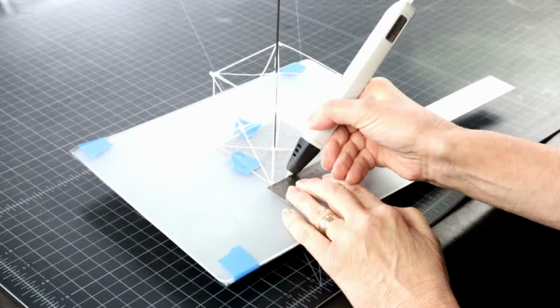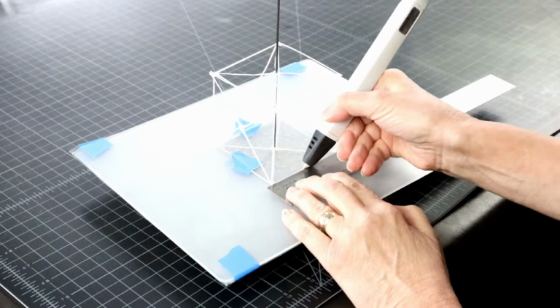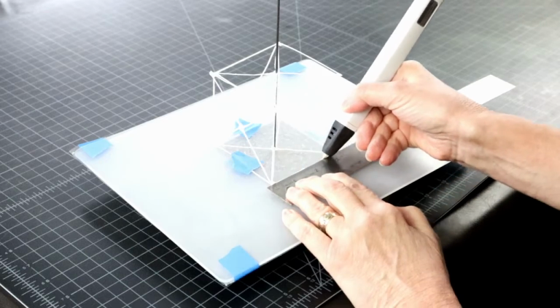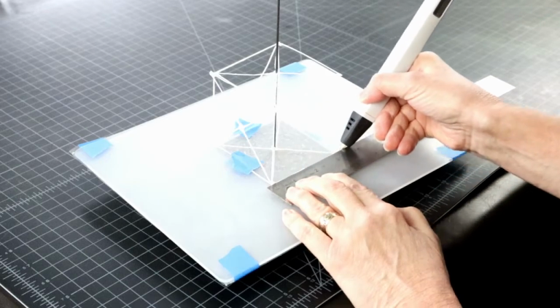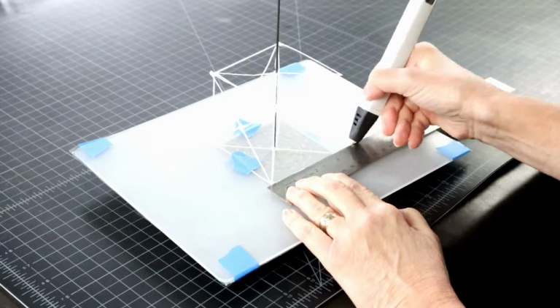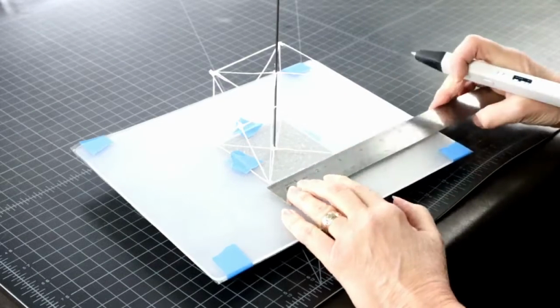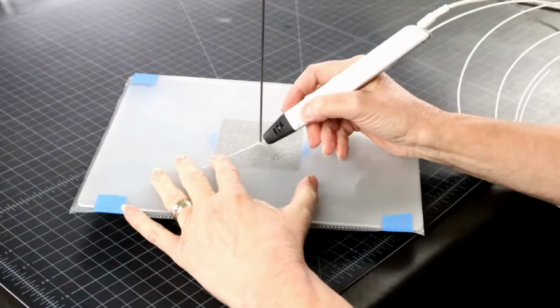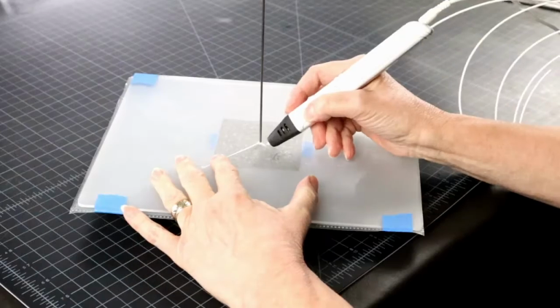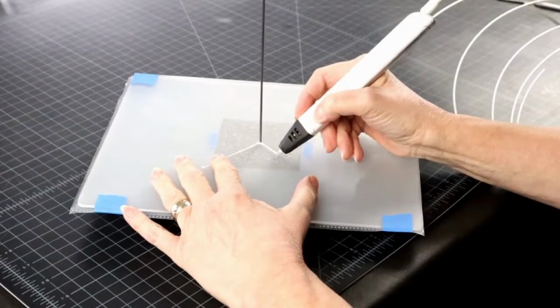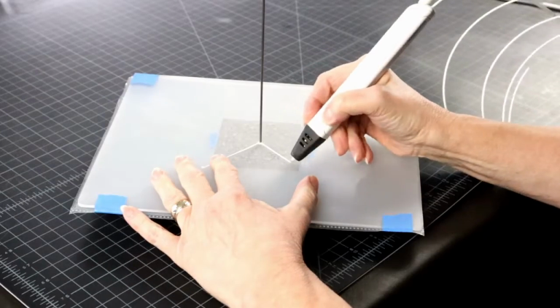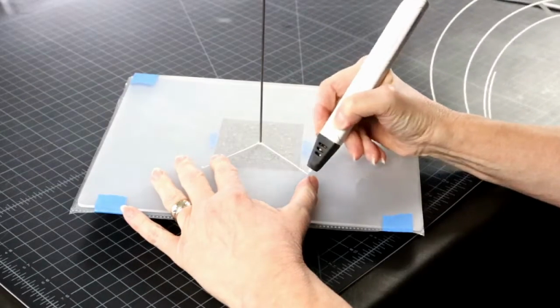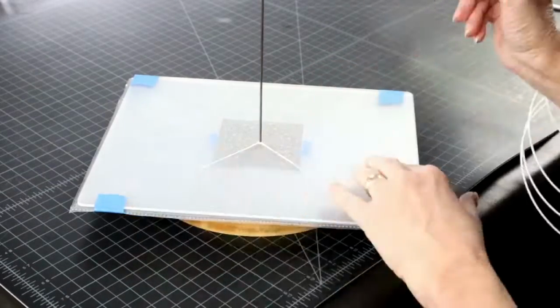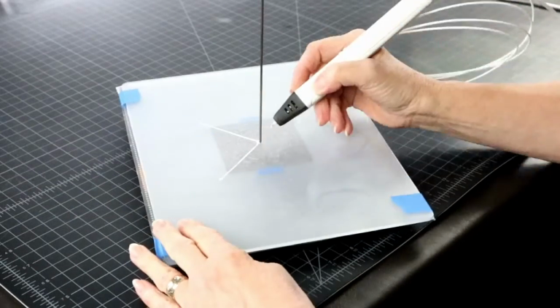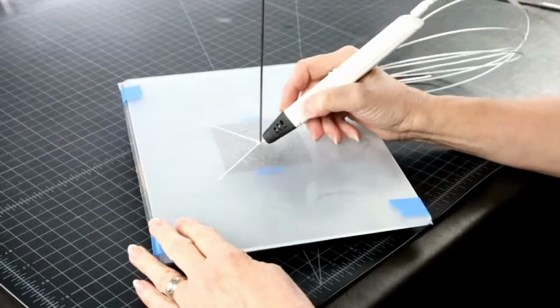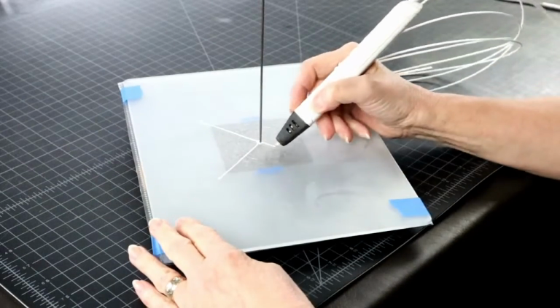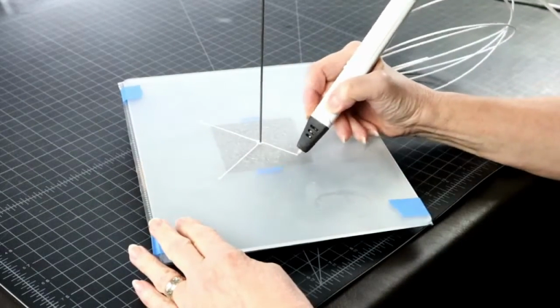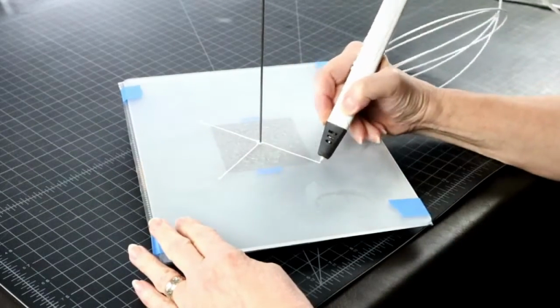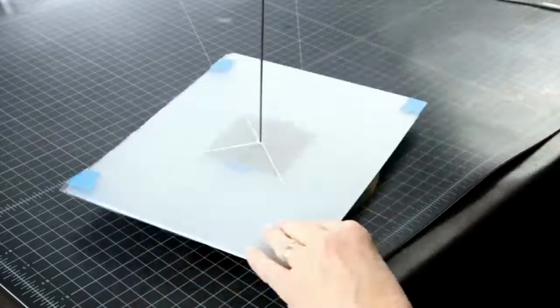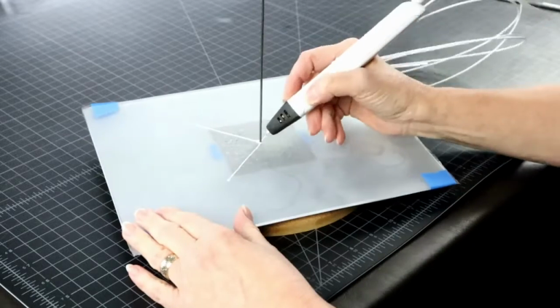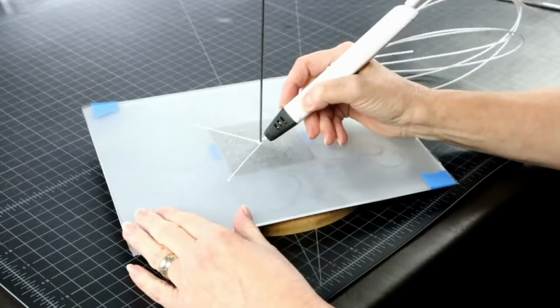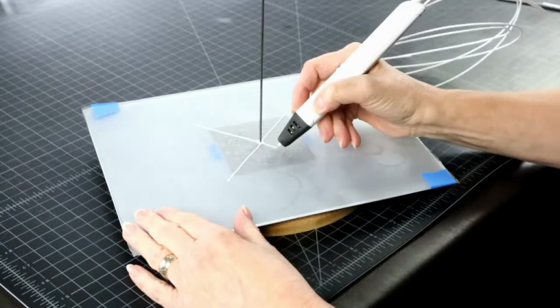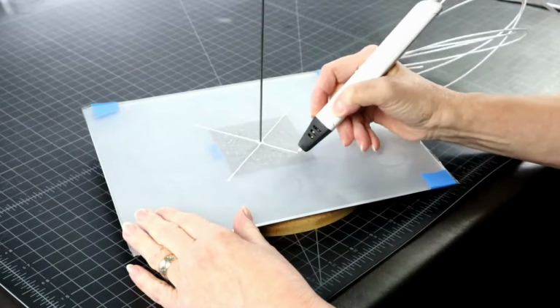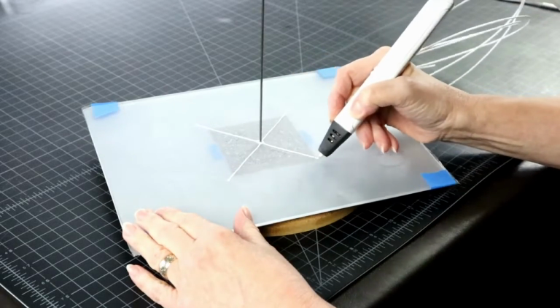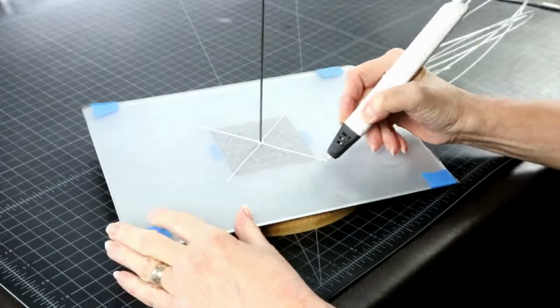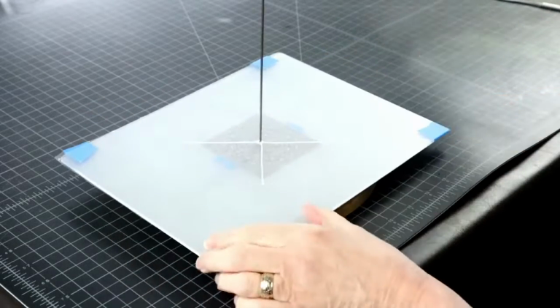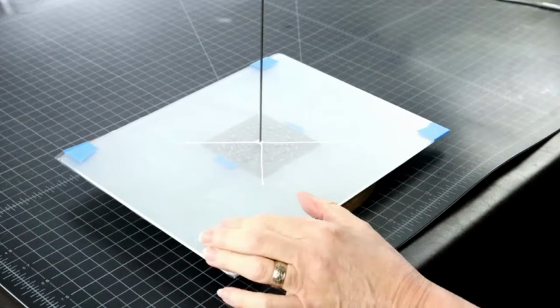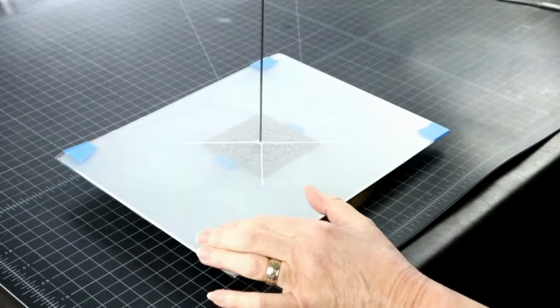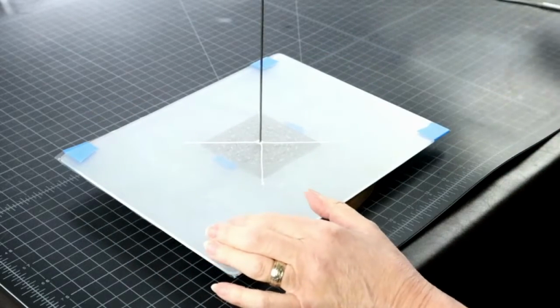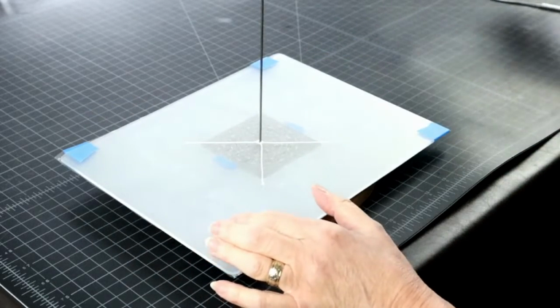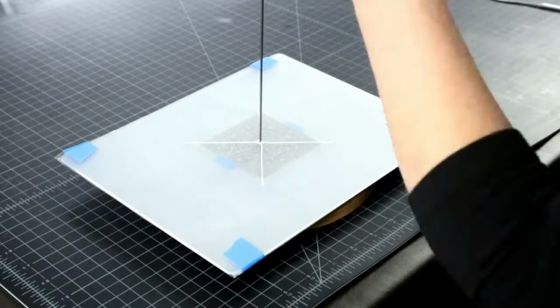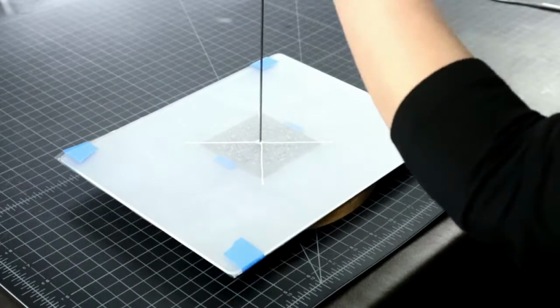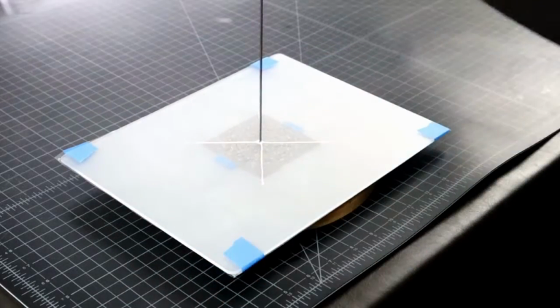As the access to the inside space diminishes, you may need to make more and more lines beforehand and just attach them along the sides.